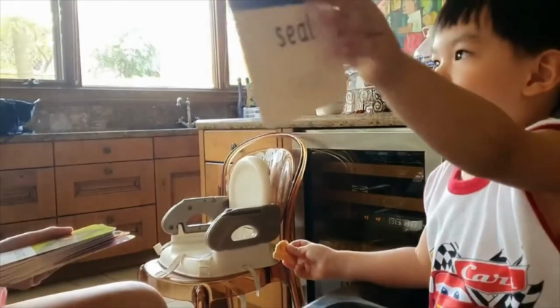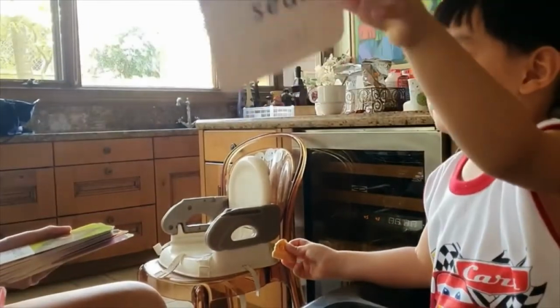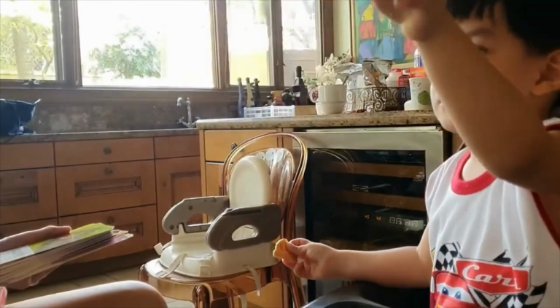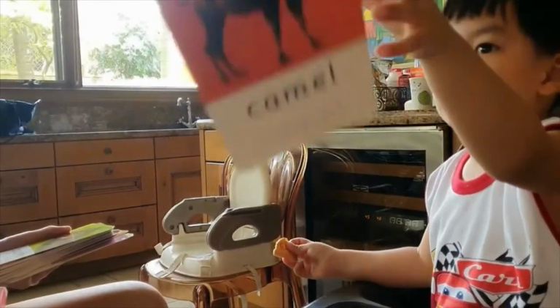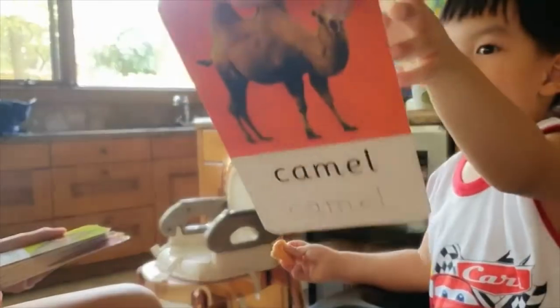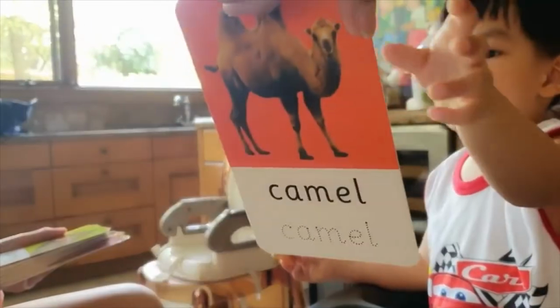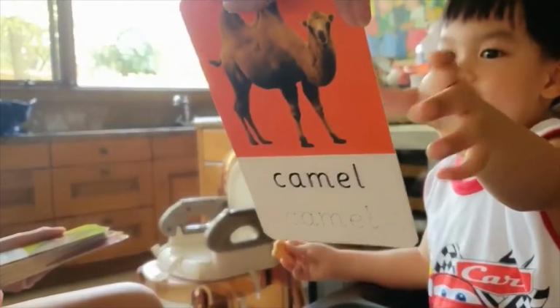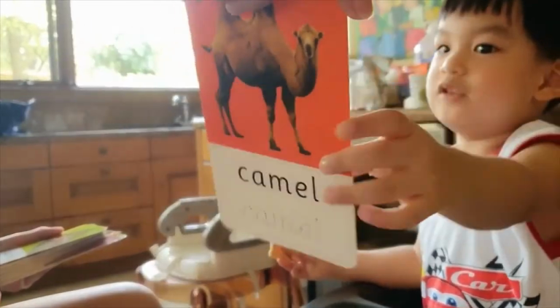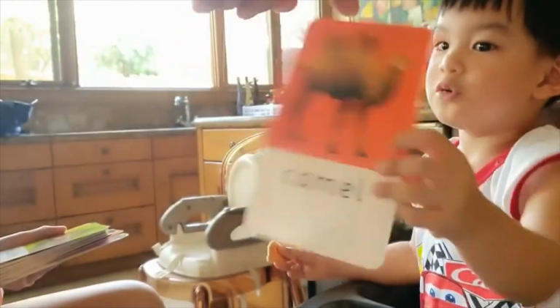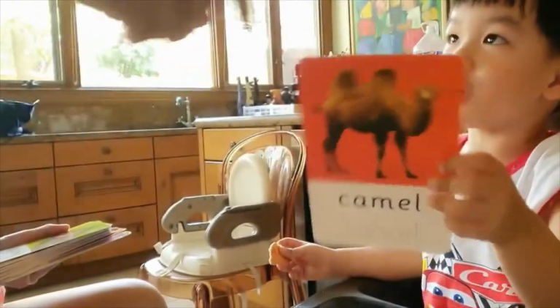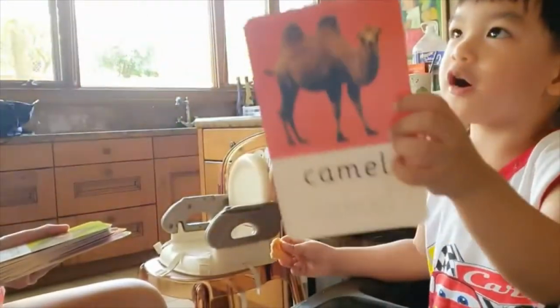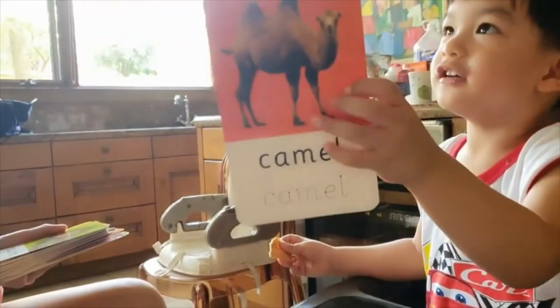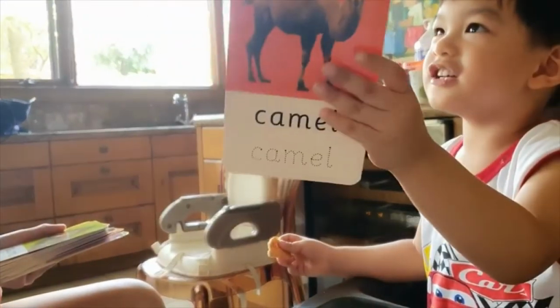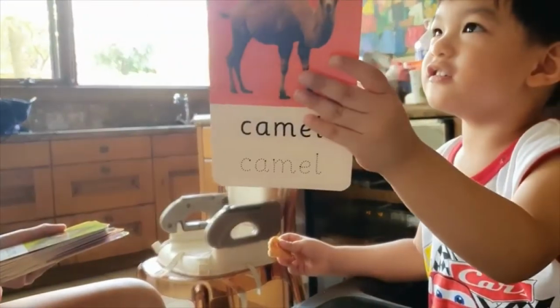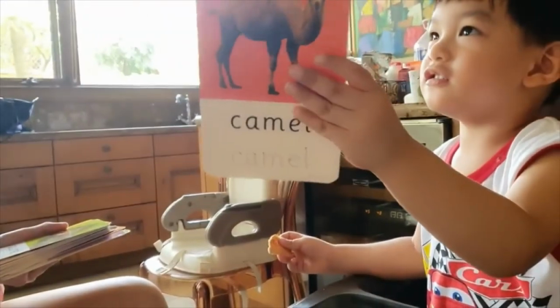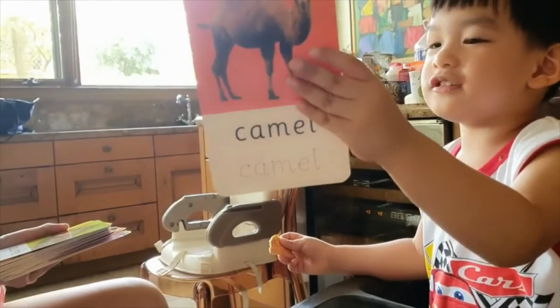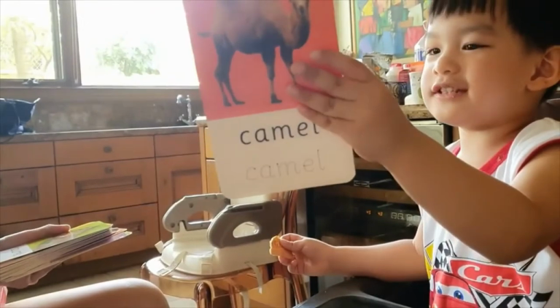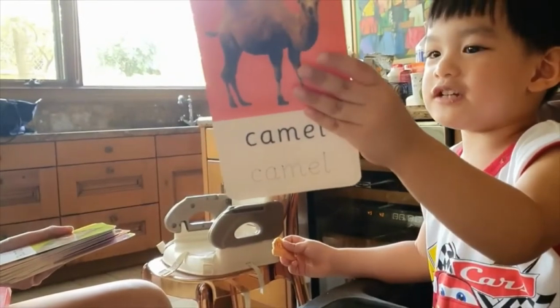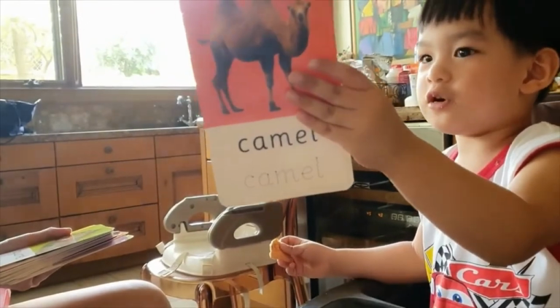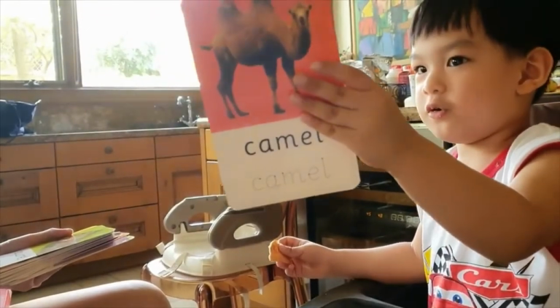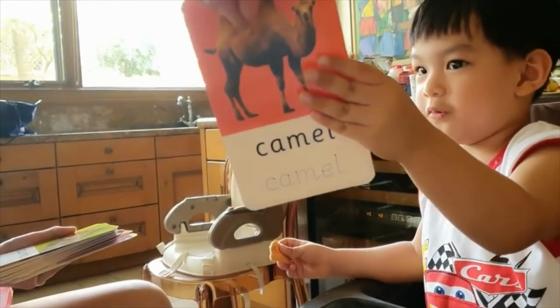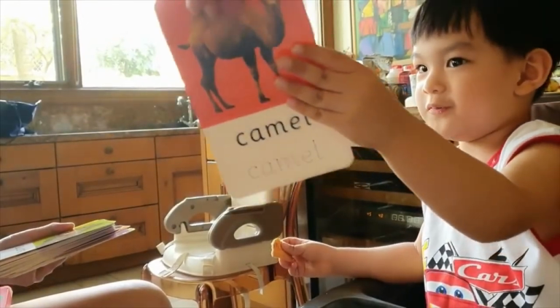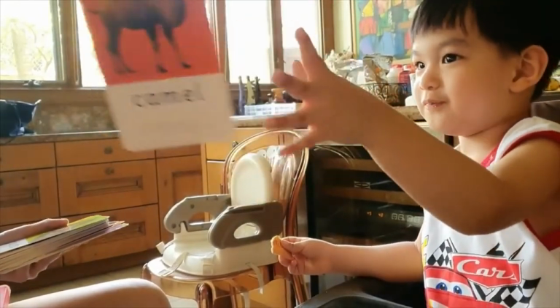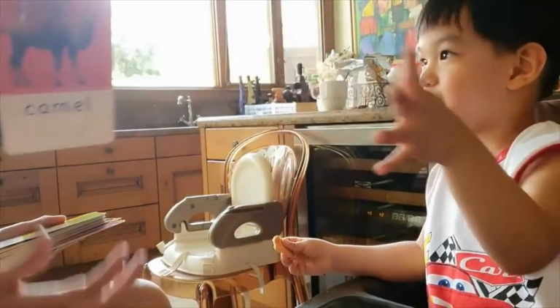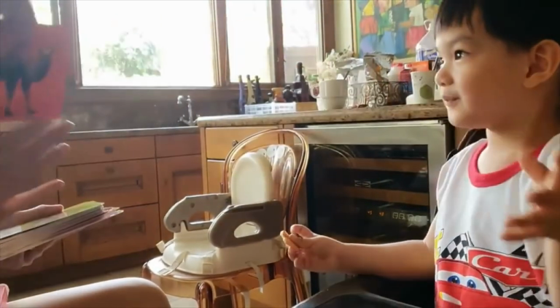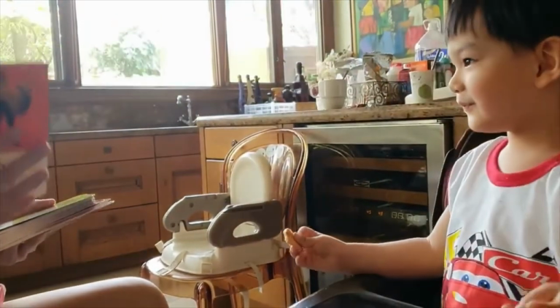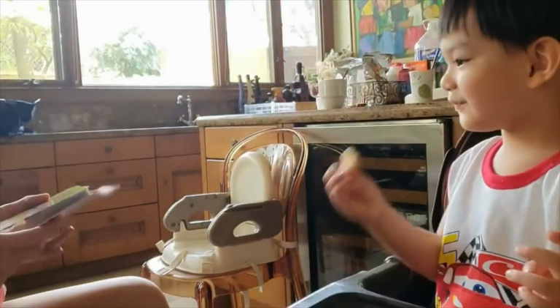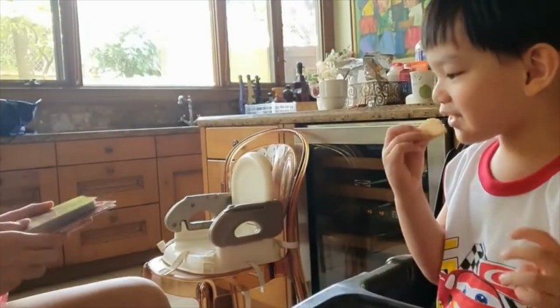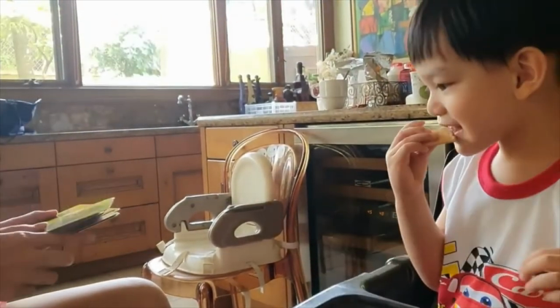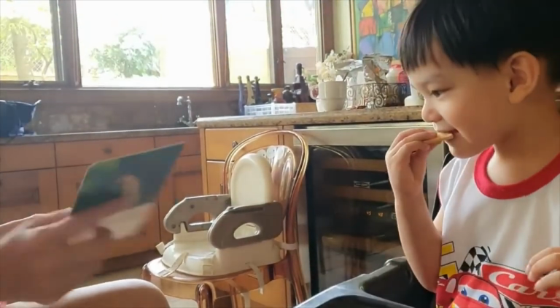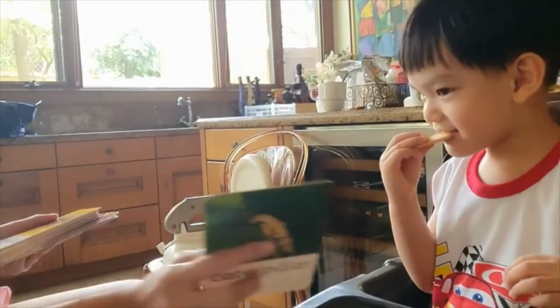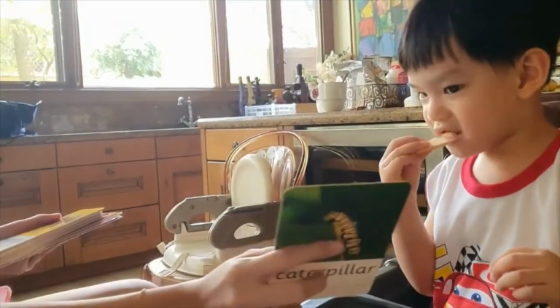How about this one? Look, it's a tail! It's a tail! Very good! Good job!